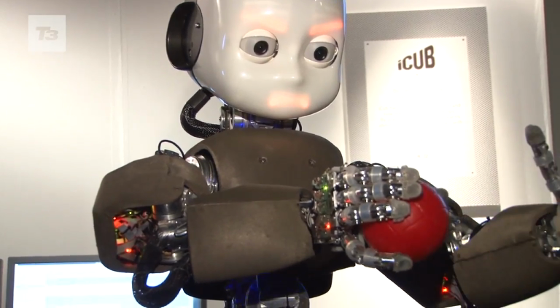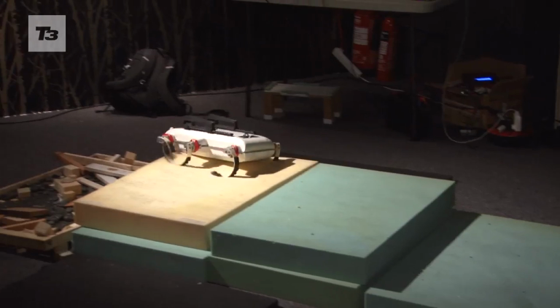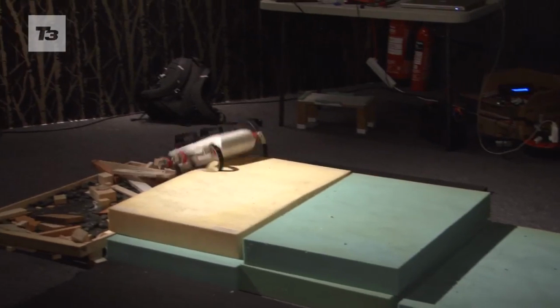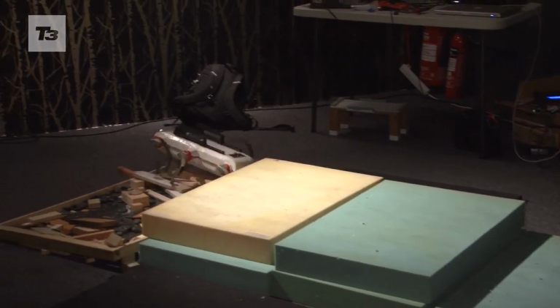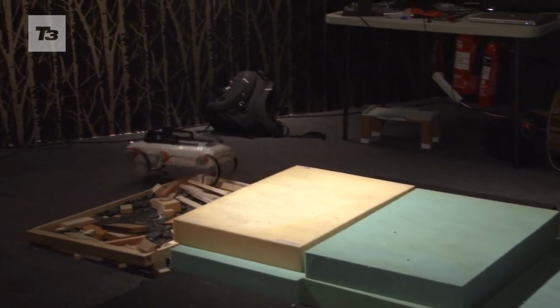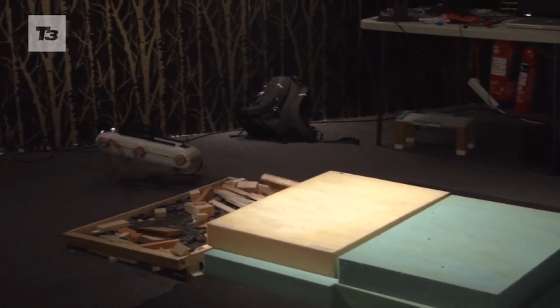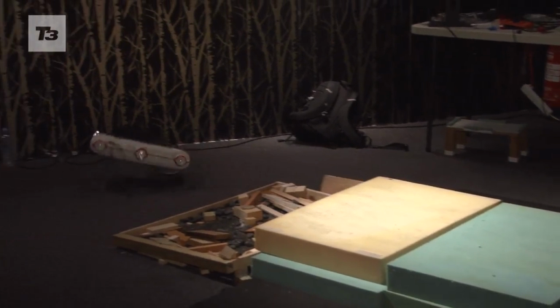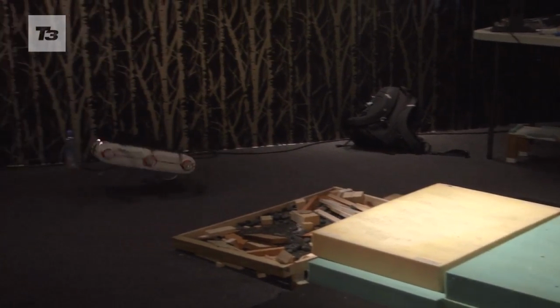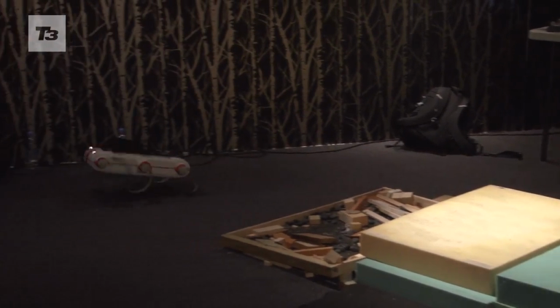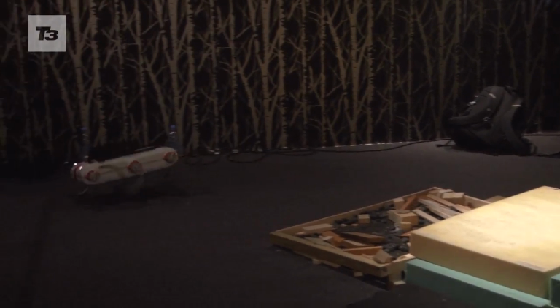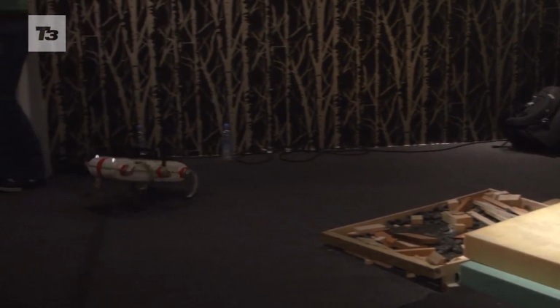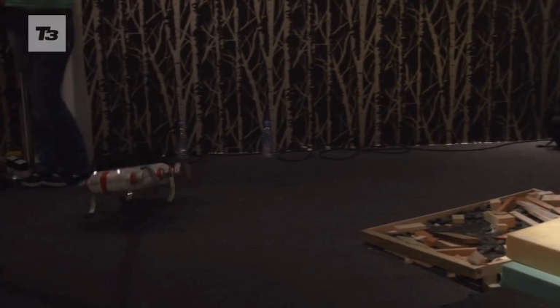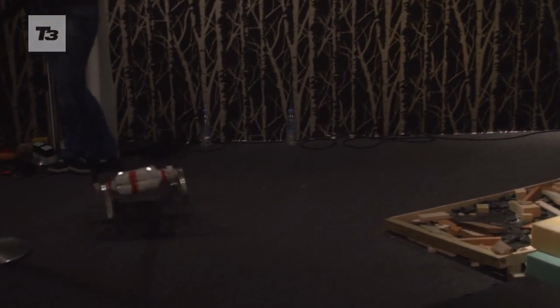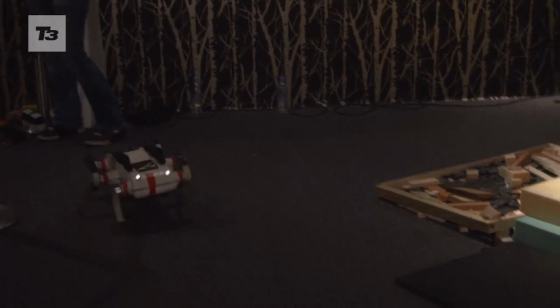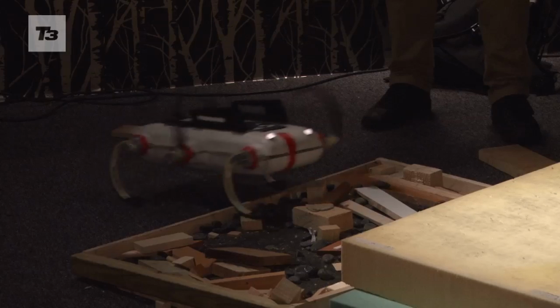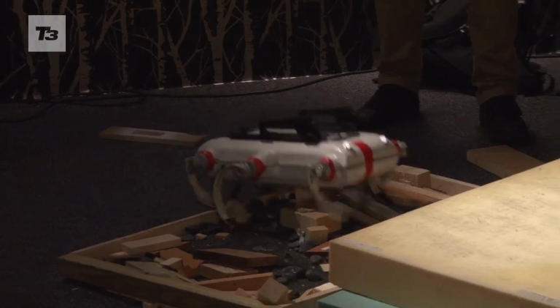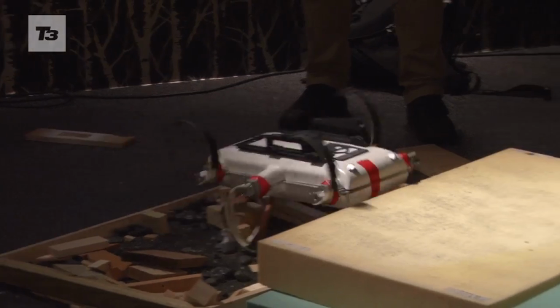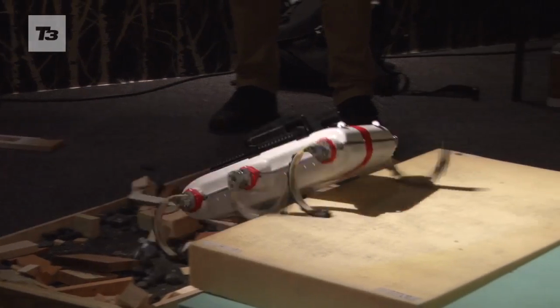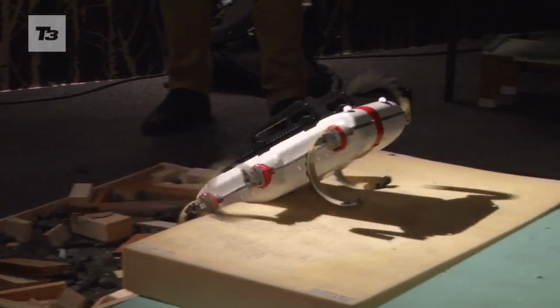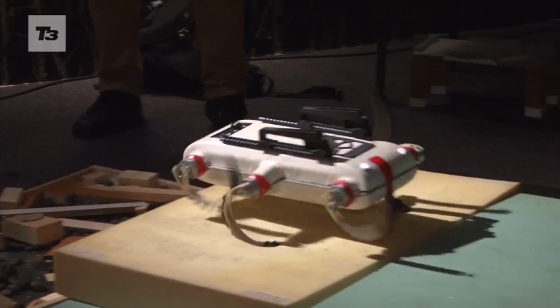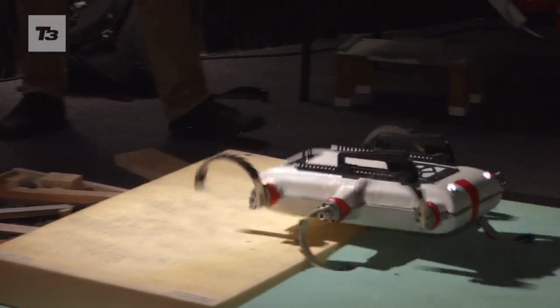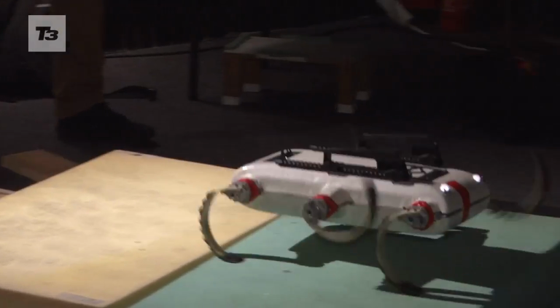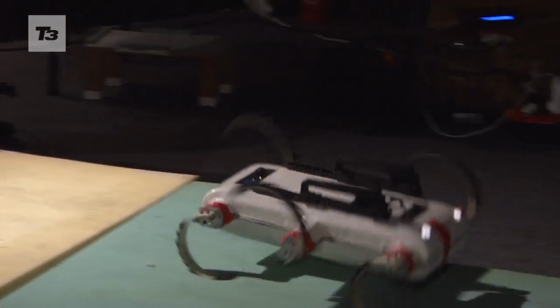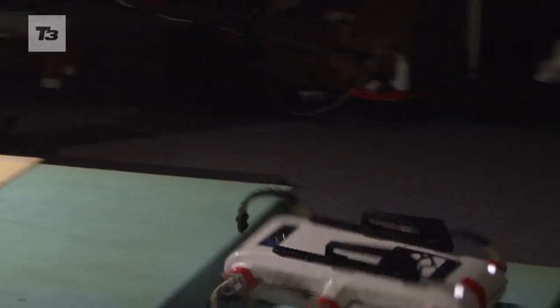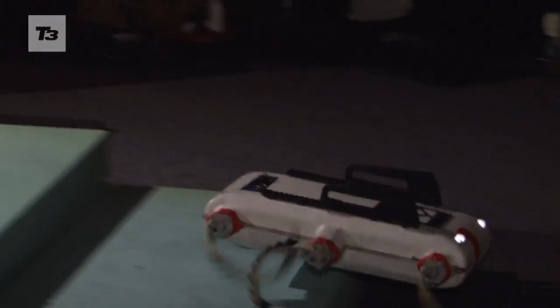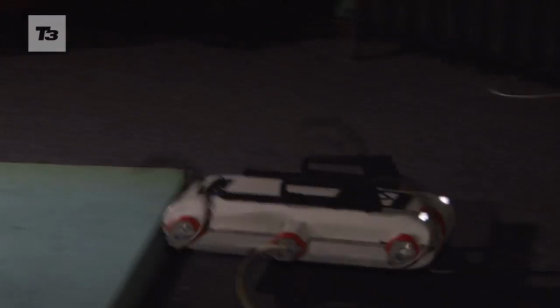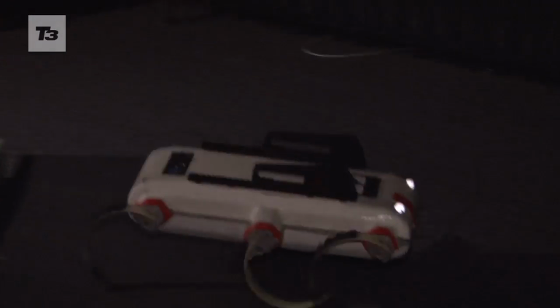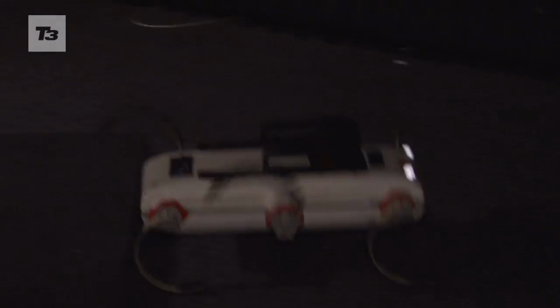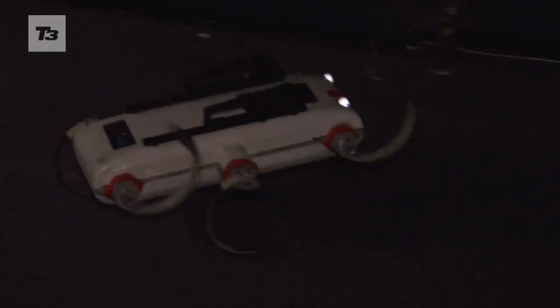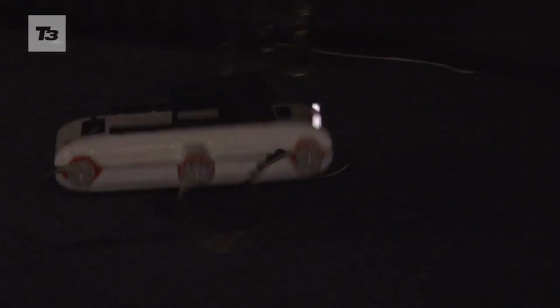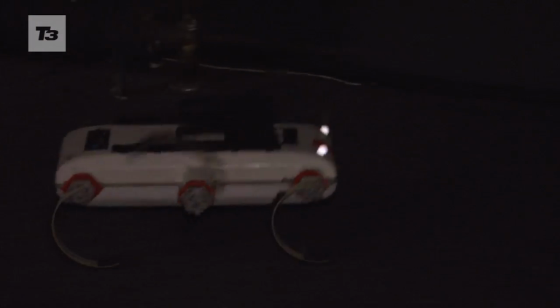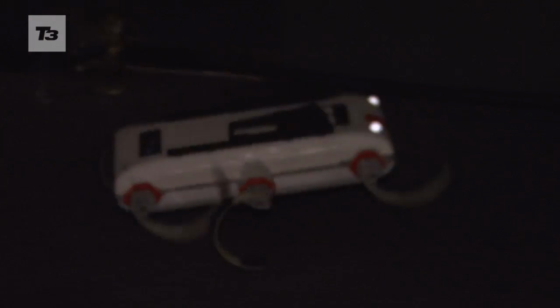One of our favourites here is the Cockroach Robot. We're not fans of his insect namesake, but this robot can move. Scrambling over debris and up and down stairs, this robotic speed fiend makes Asimo look like an OAP.